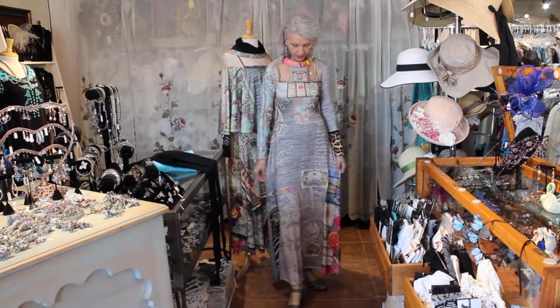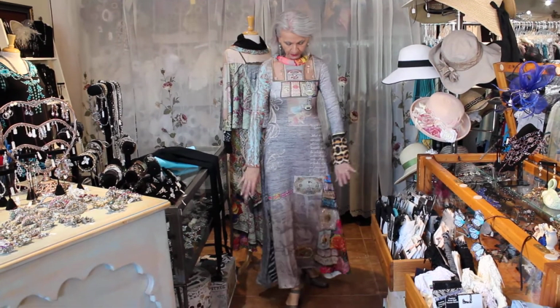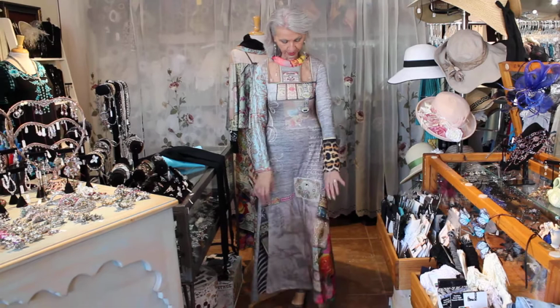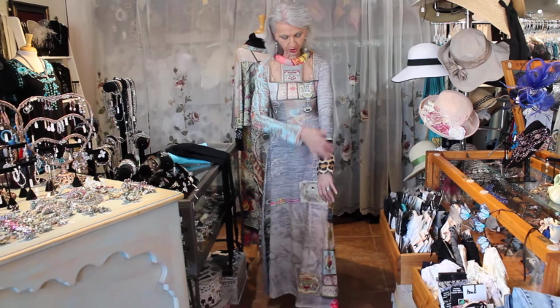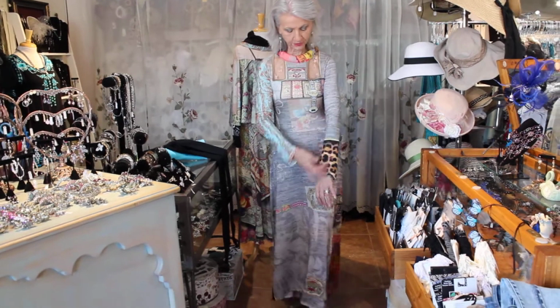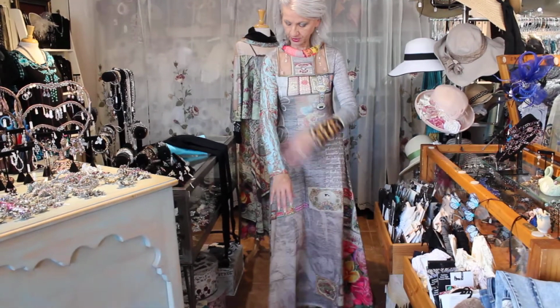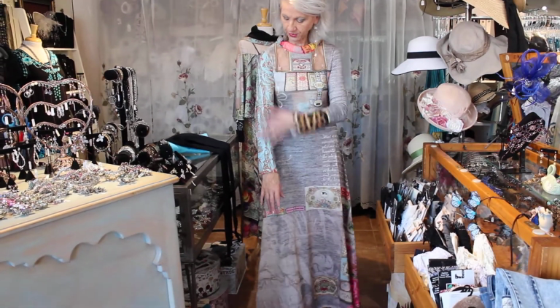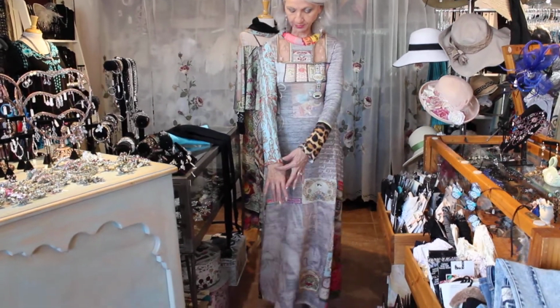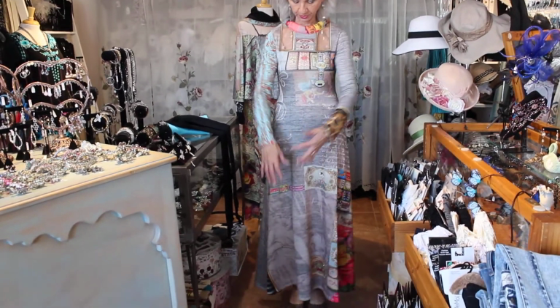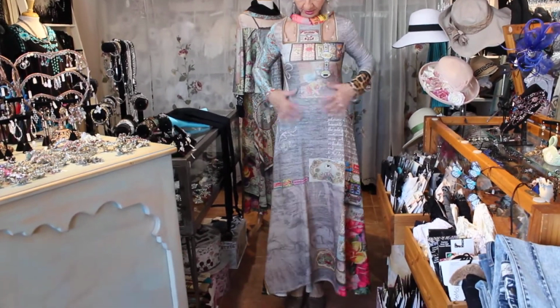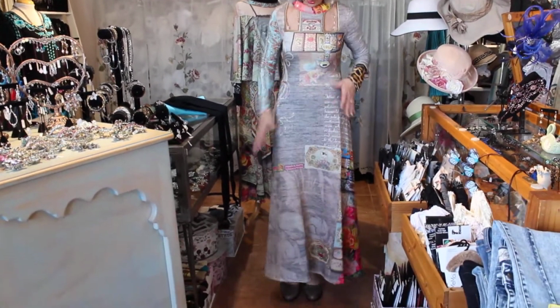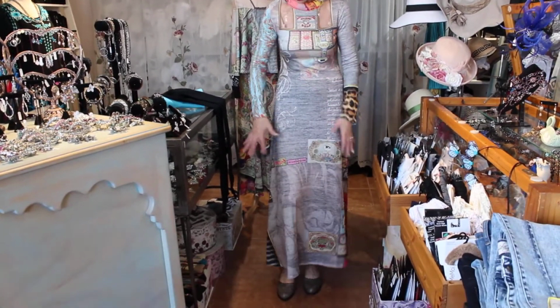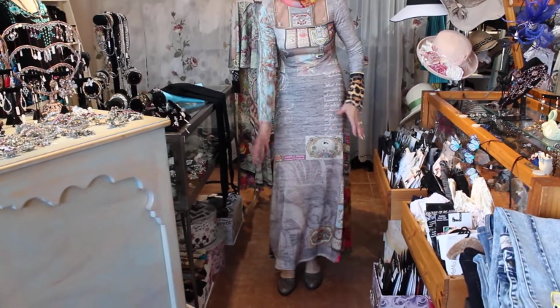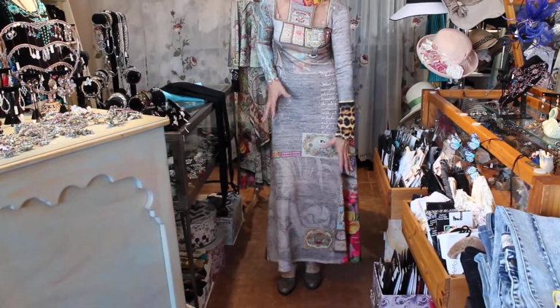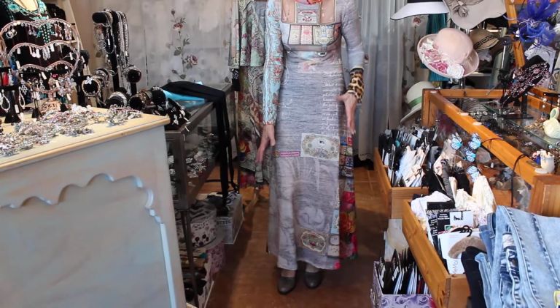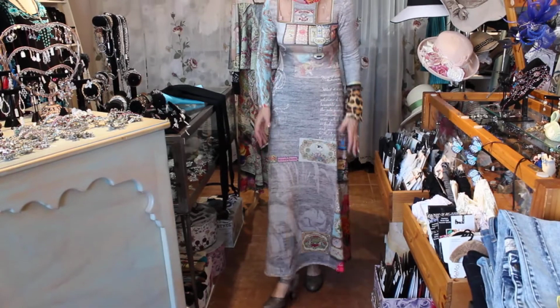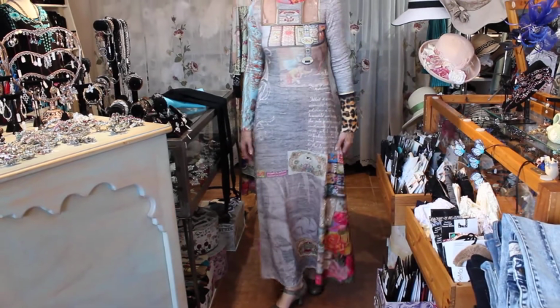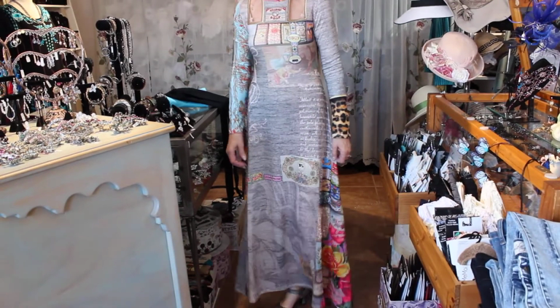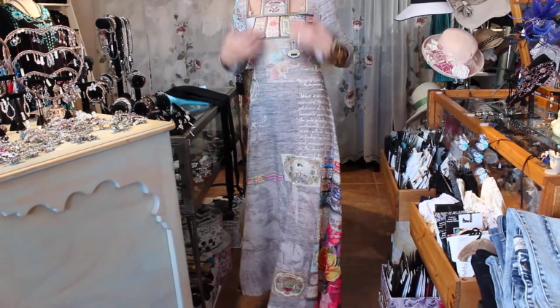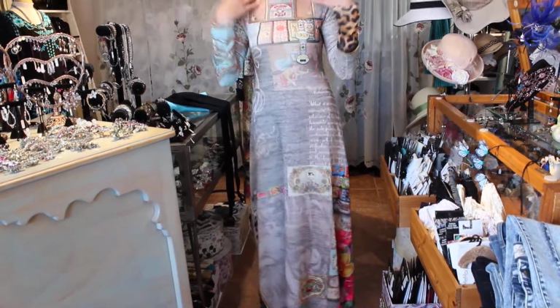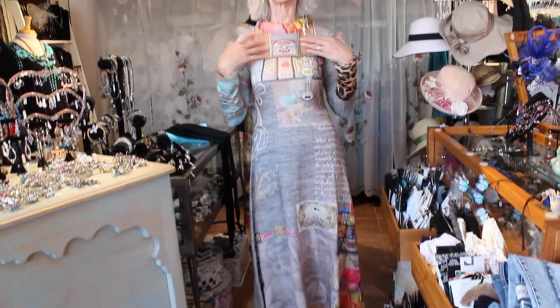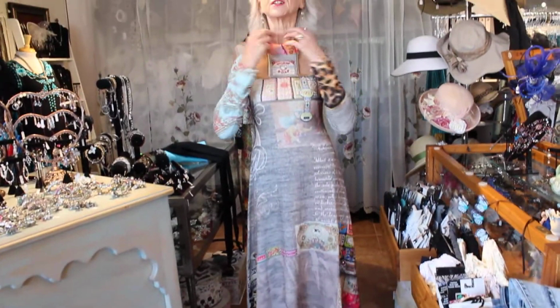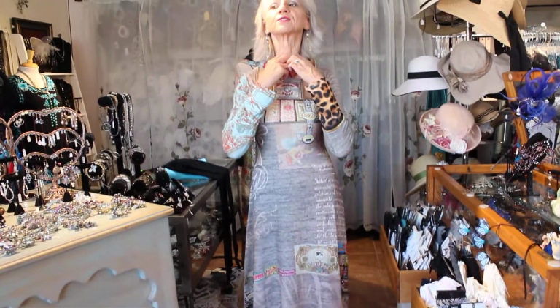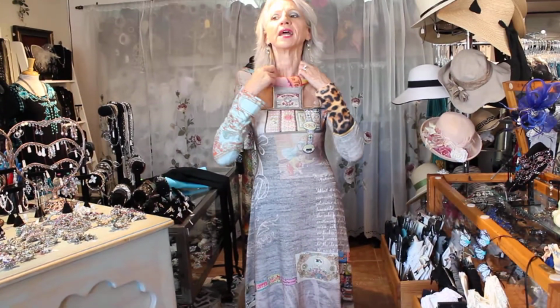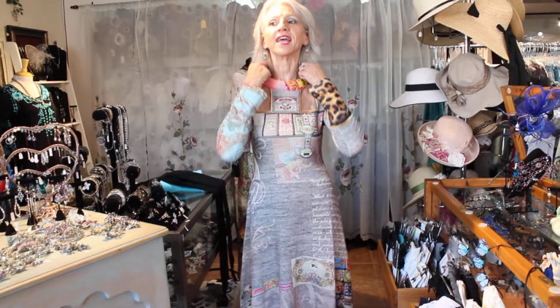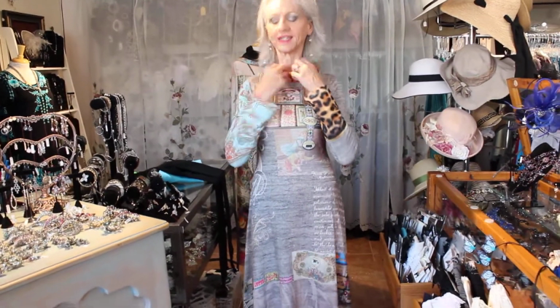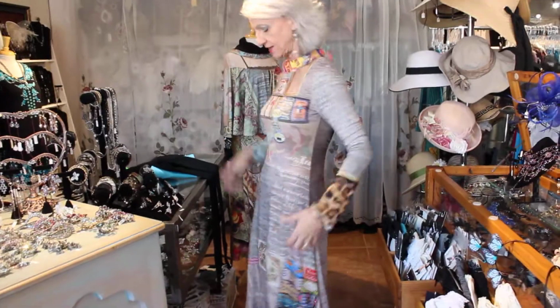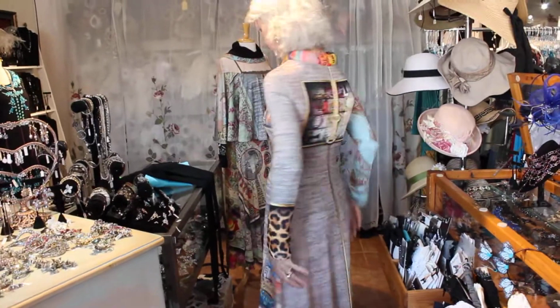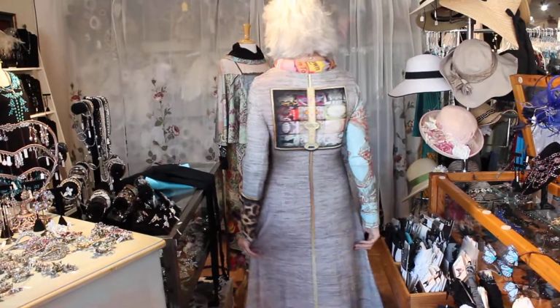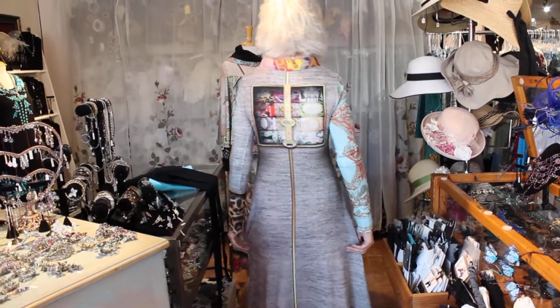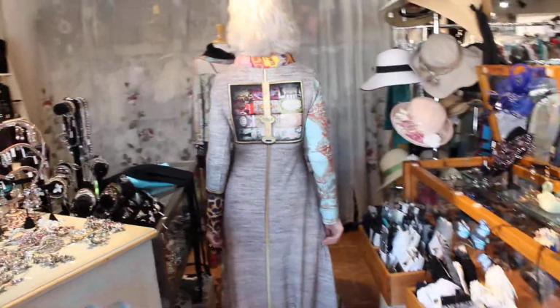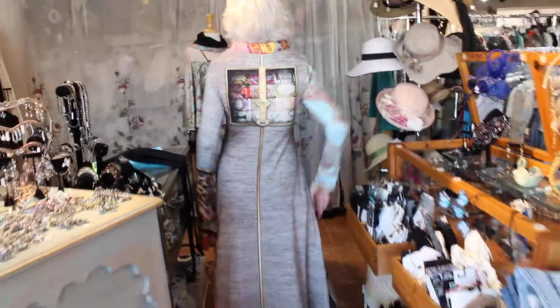This is one of the new dresses — she loves everything asymmetrical, so nothing's even, everything's a little off. The cool sheerness here. Look at this cool band at the neck. And then you have to see the back of course. It's really cool too.